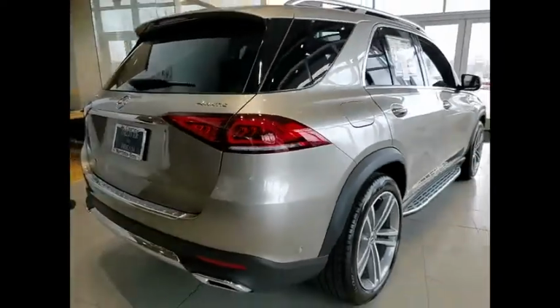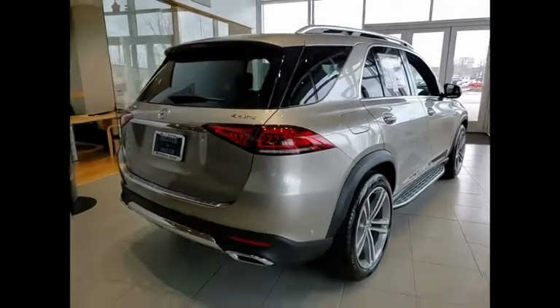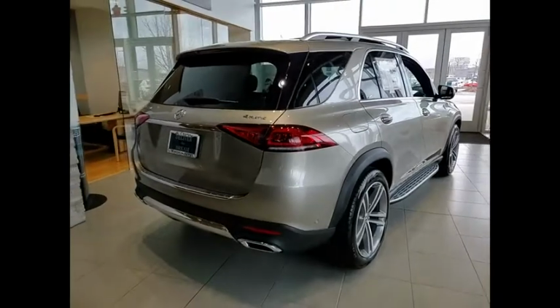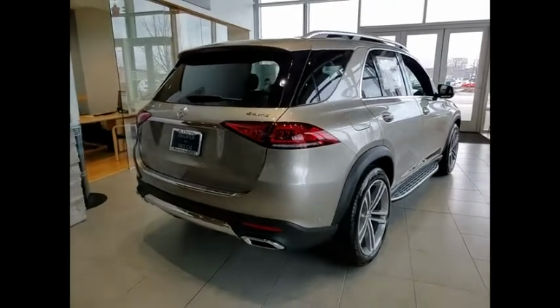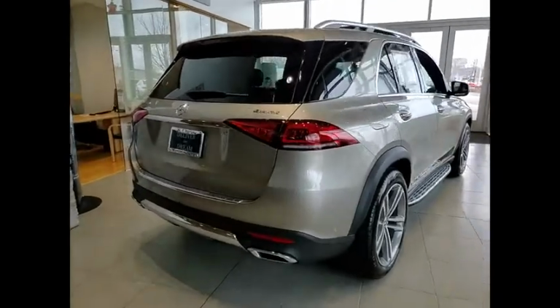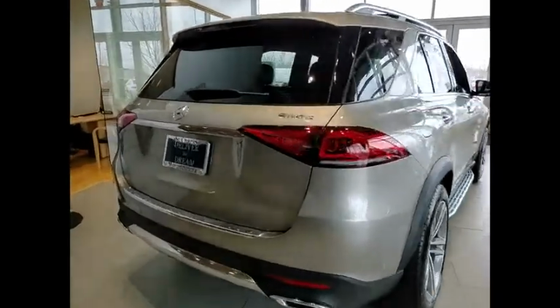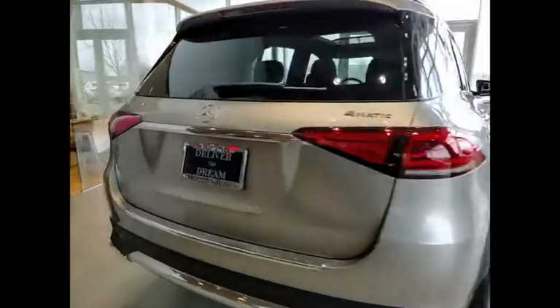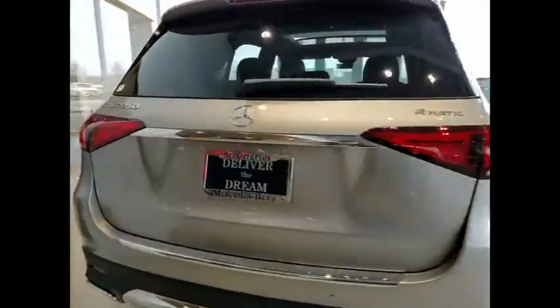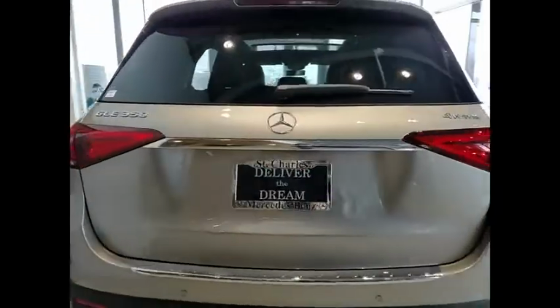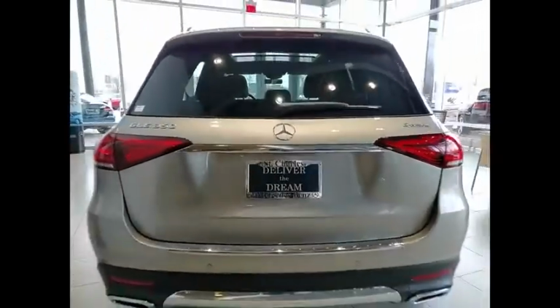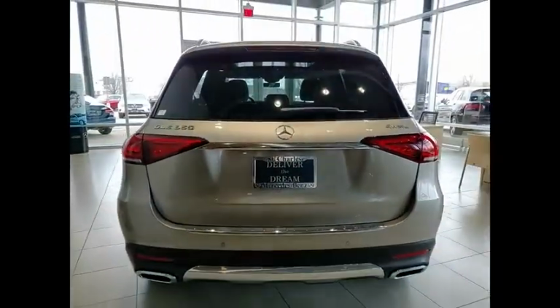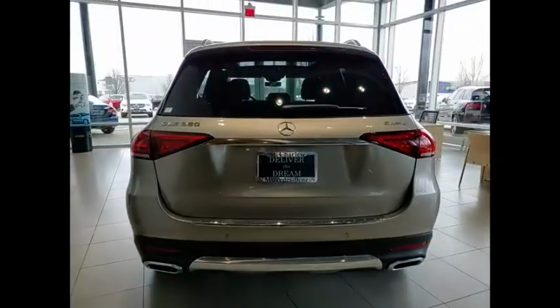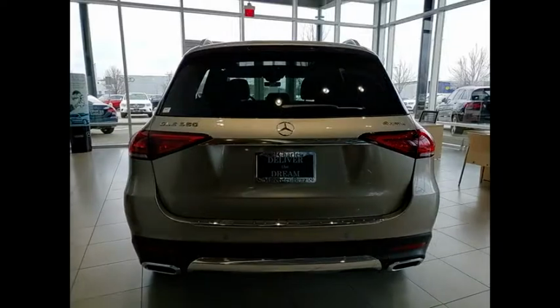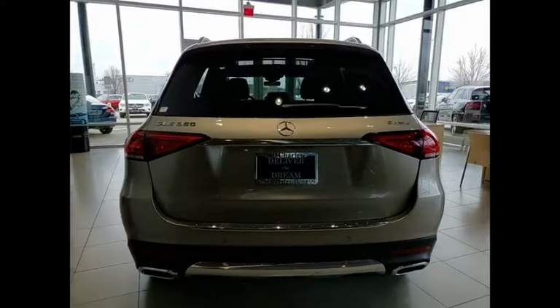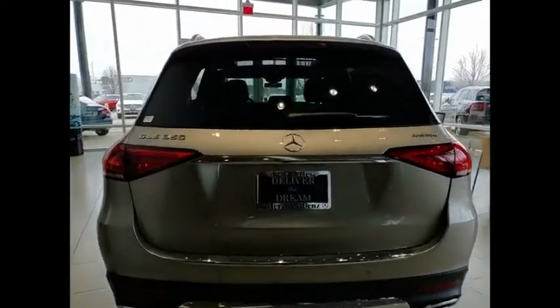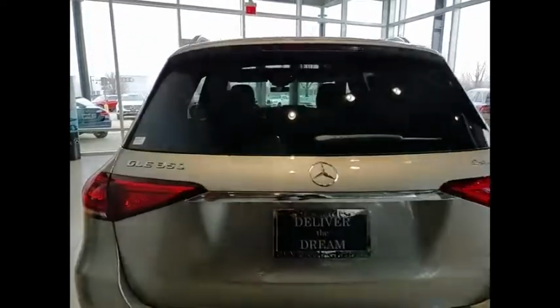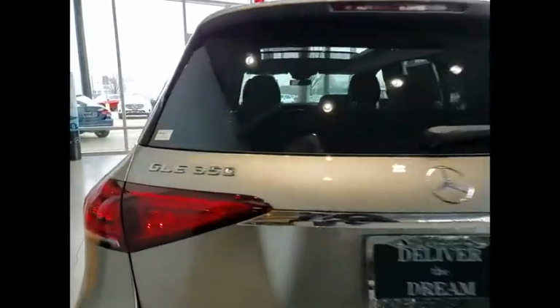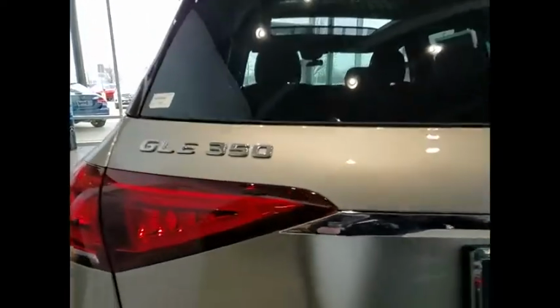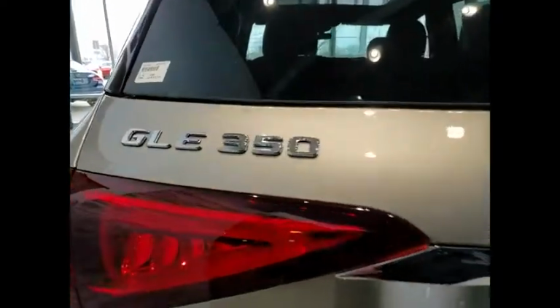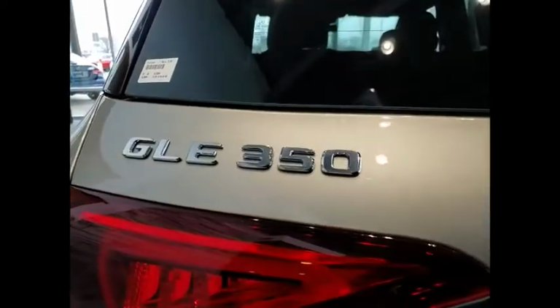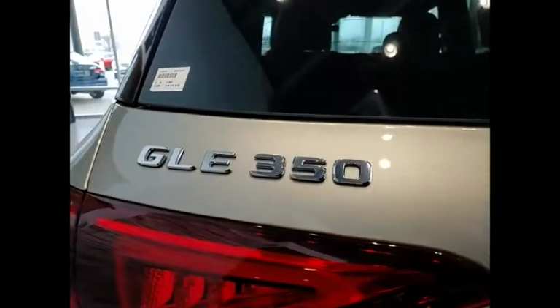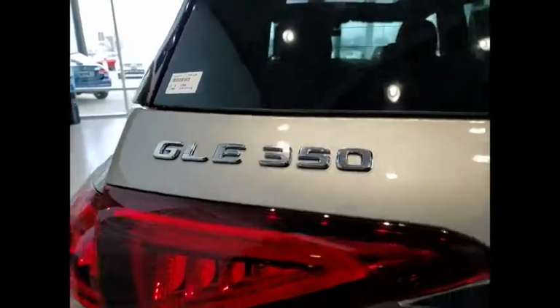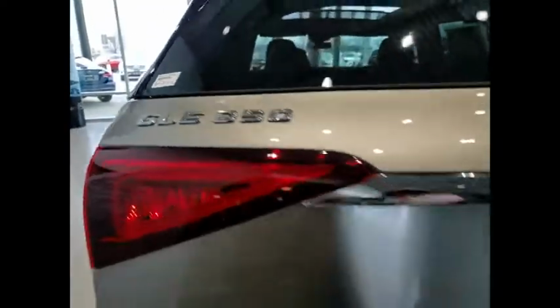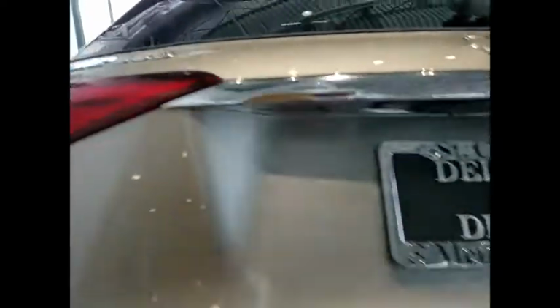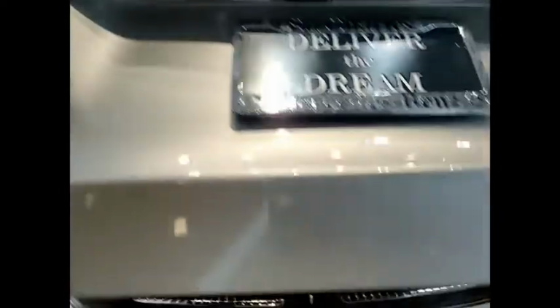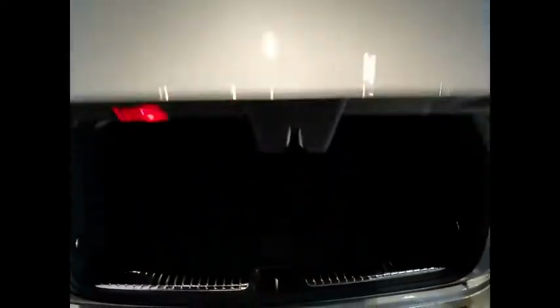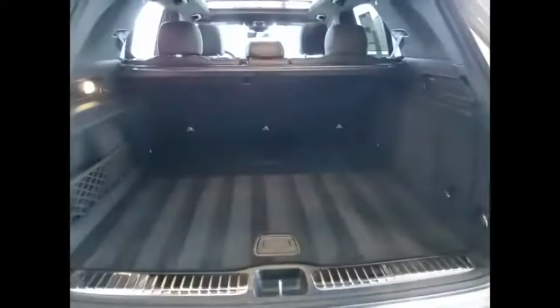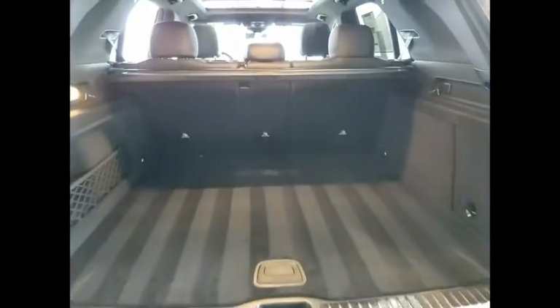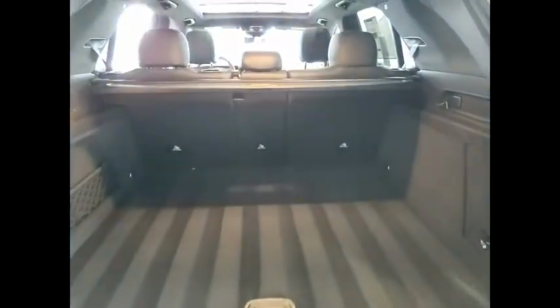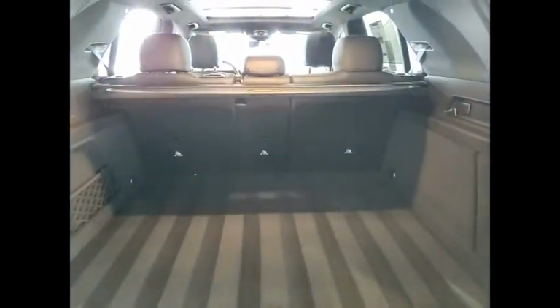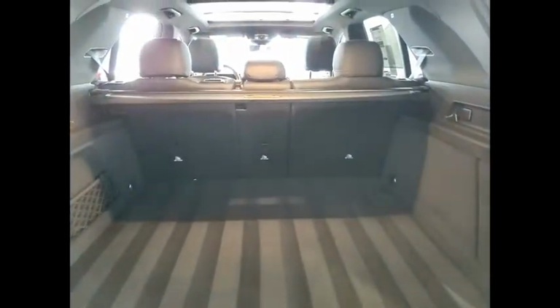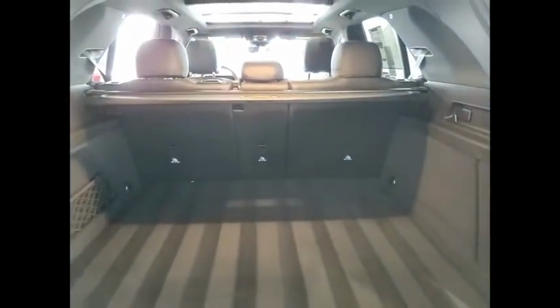It comes with beautiful serene looking interiors and a command system that is close by to access every setting under the sun. Here are some of this vehicle's great options: heated rear seats, heated steering wheel, premium package, panorama sunroof.